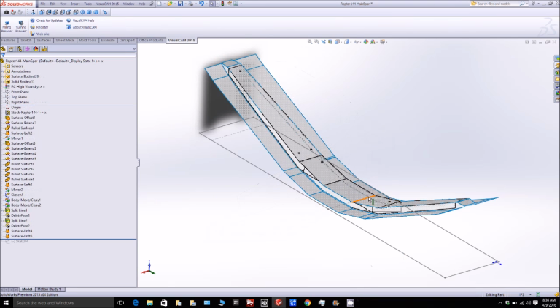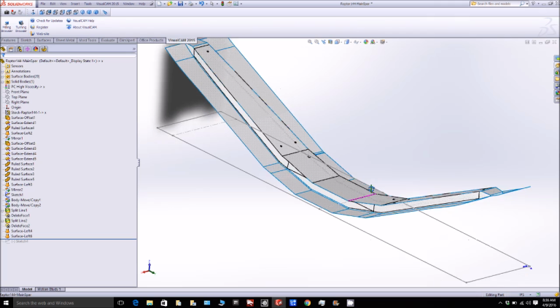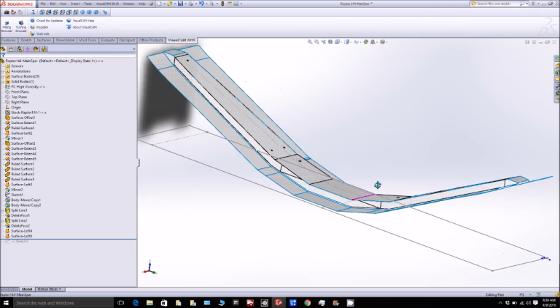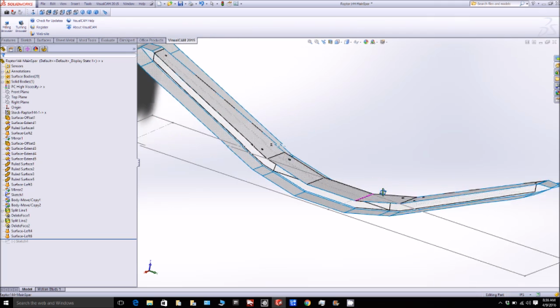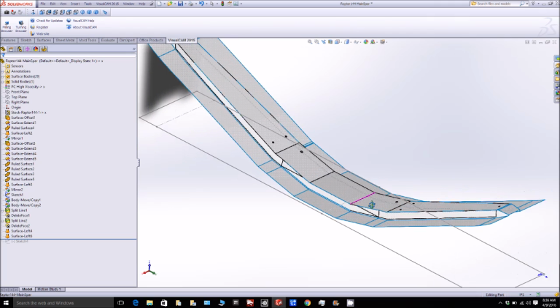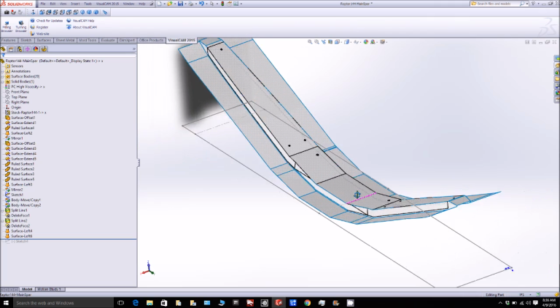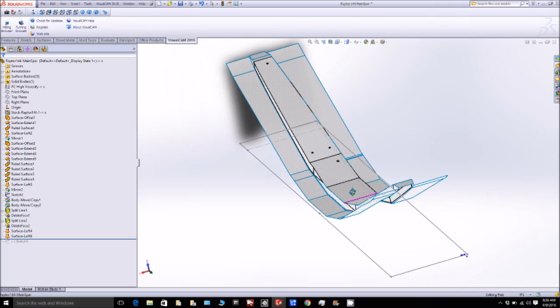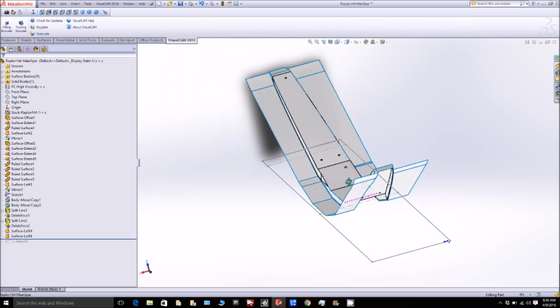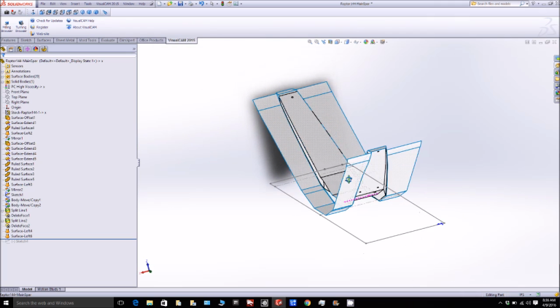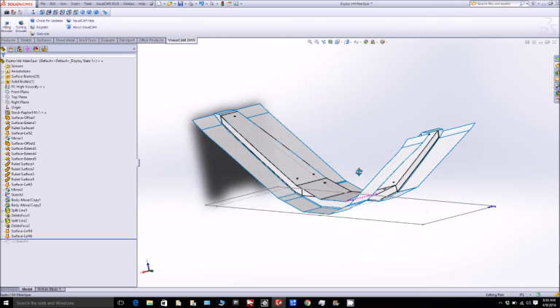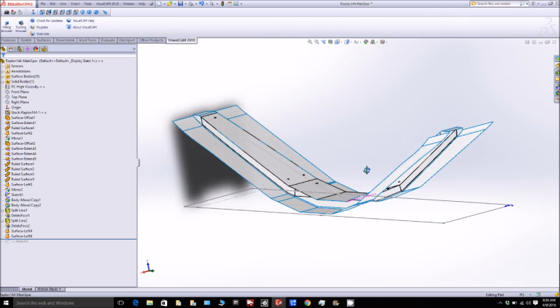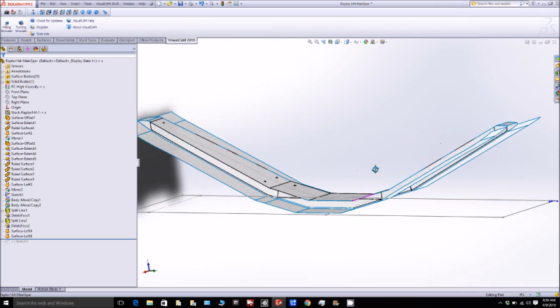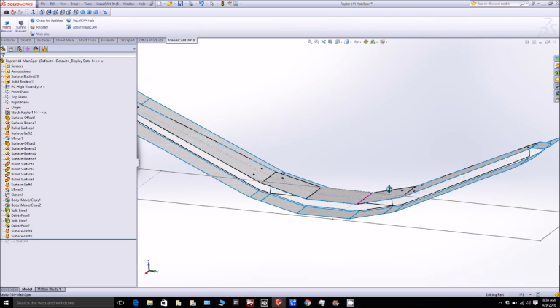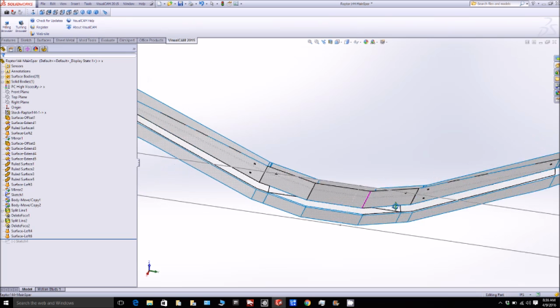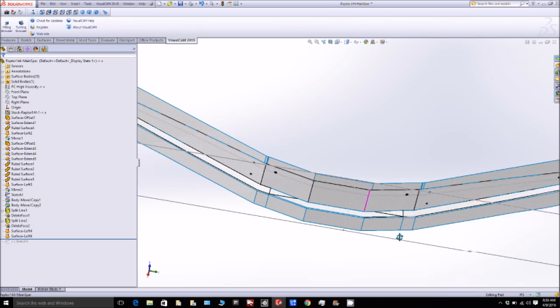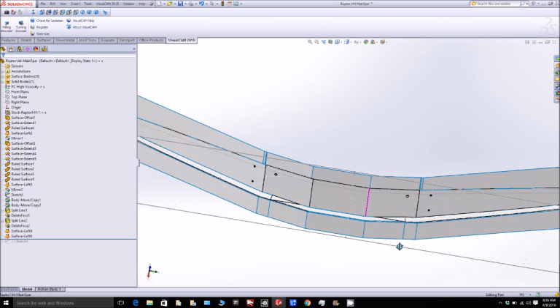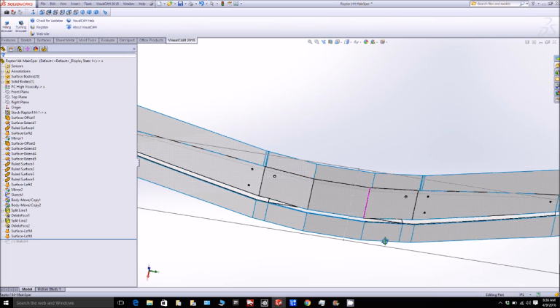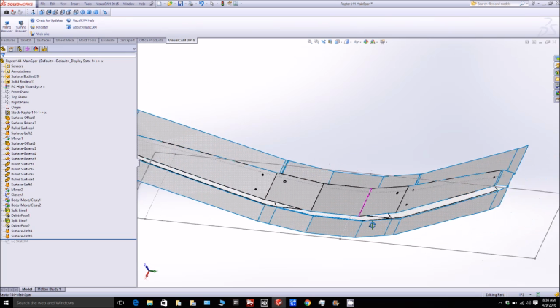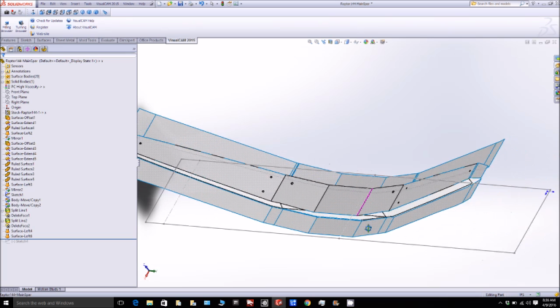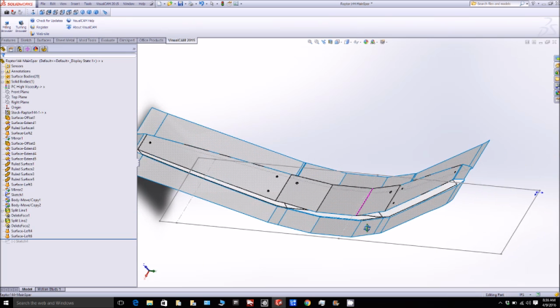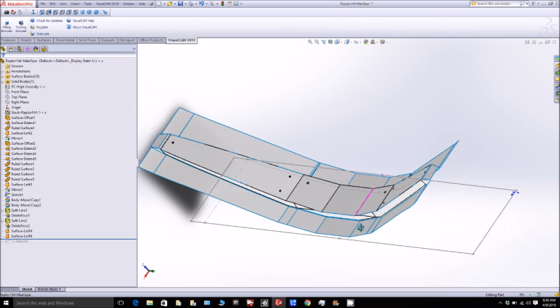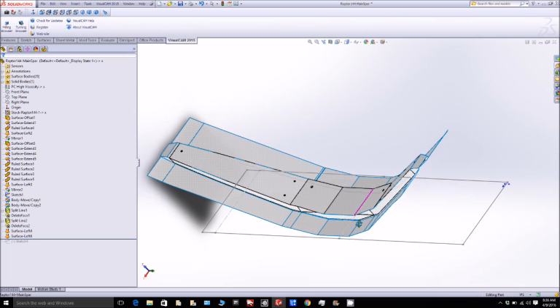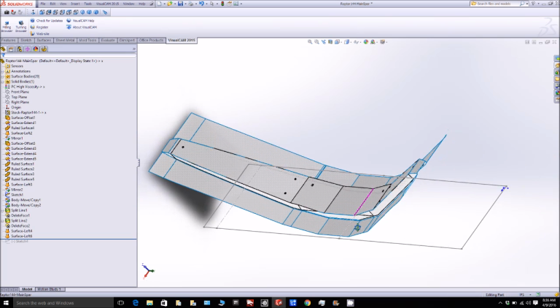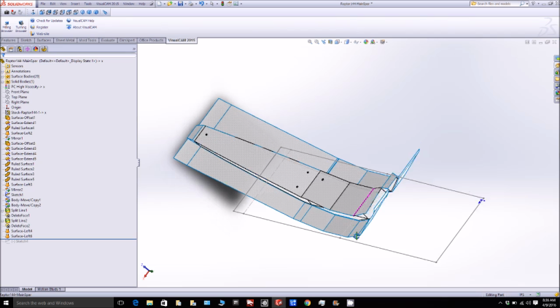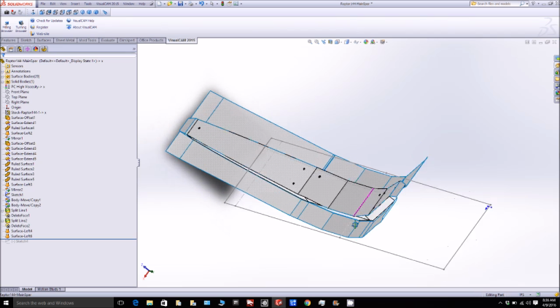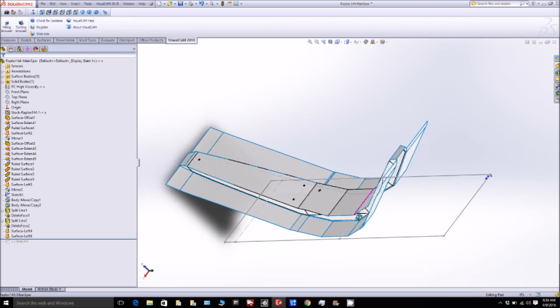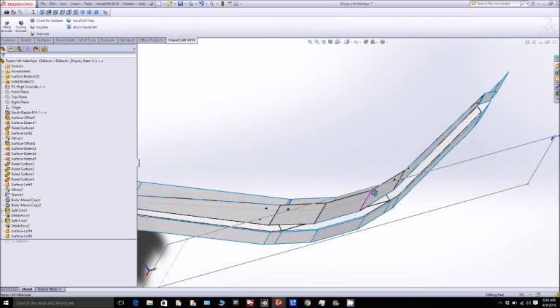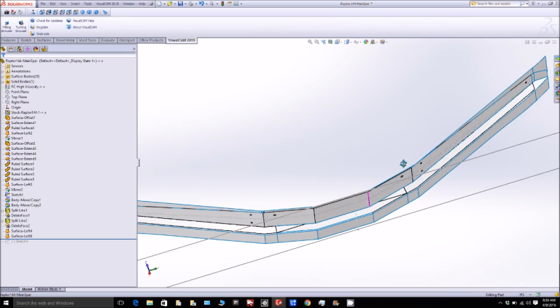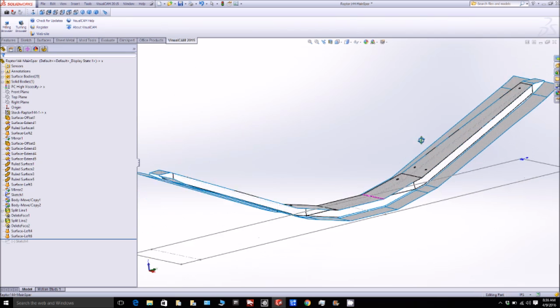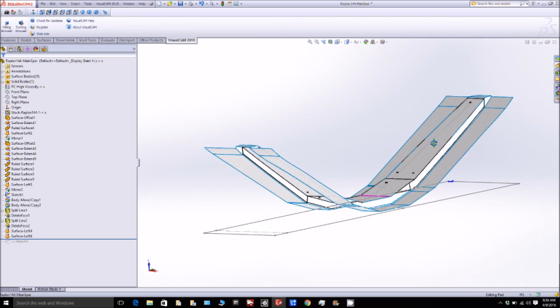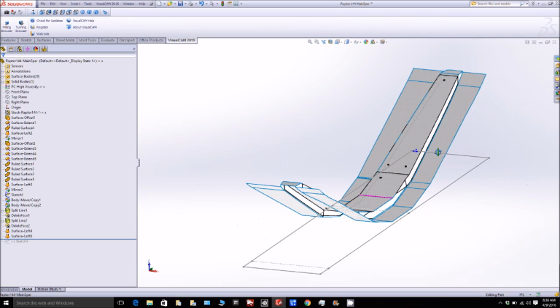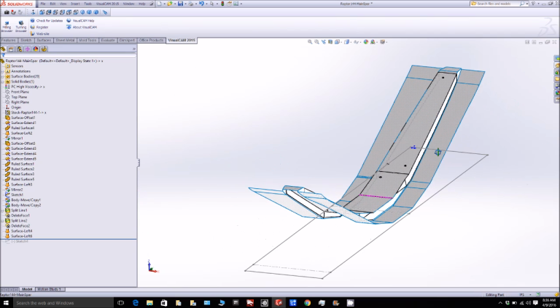The first thing to do when setting up for a new plug is to create the flanges on that part, and here you can see that's been done. The next thing would be to create the toolpaths so we can mill the foam plug — you'll see more on that shortly.